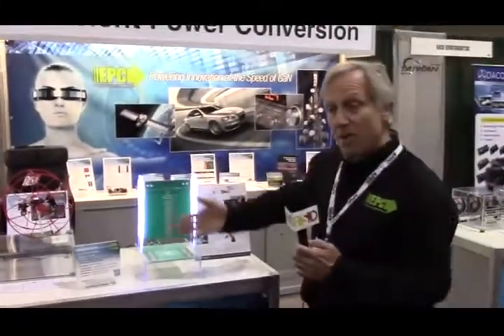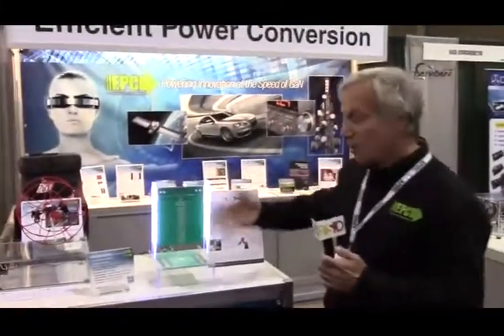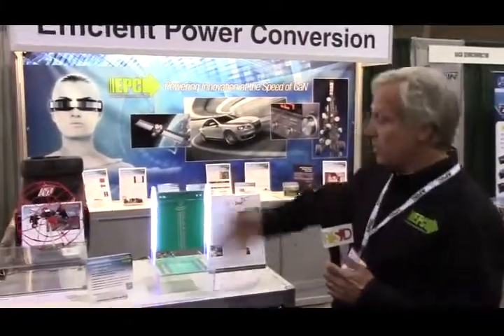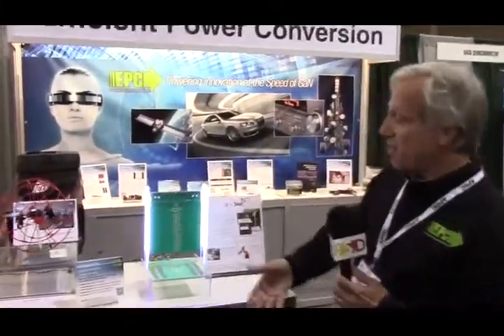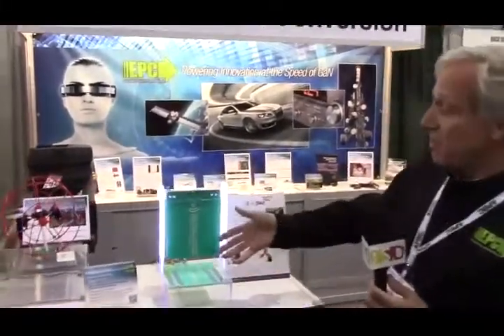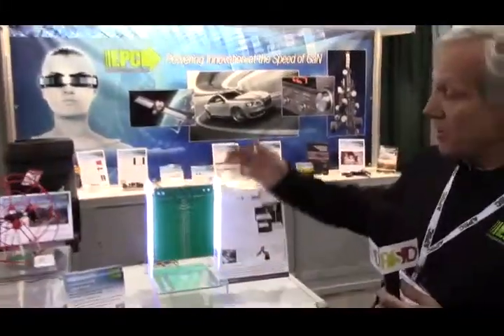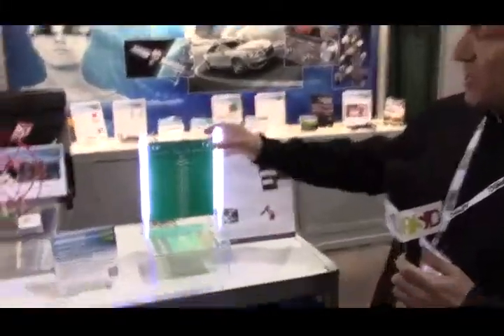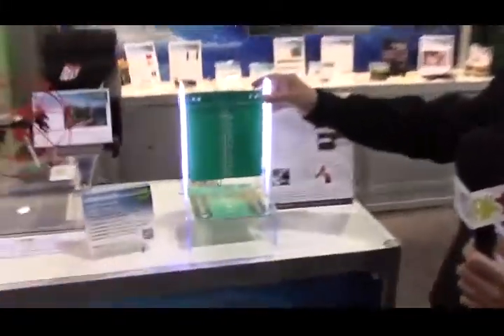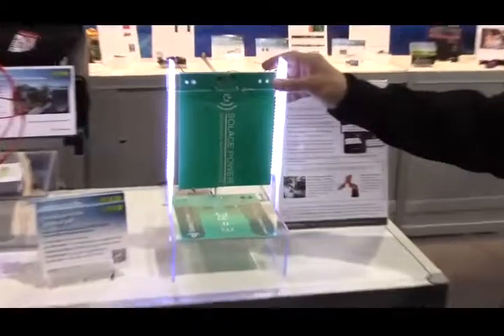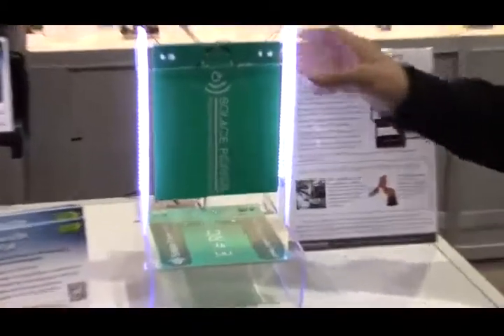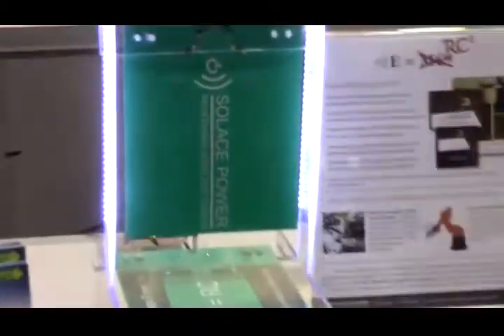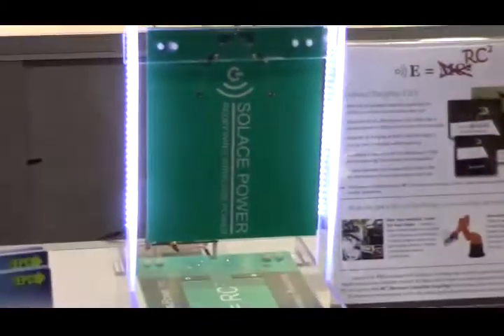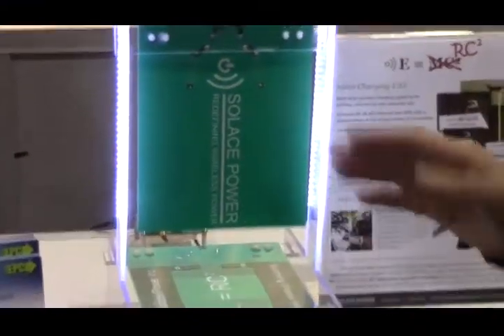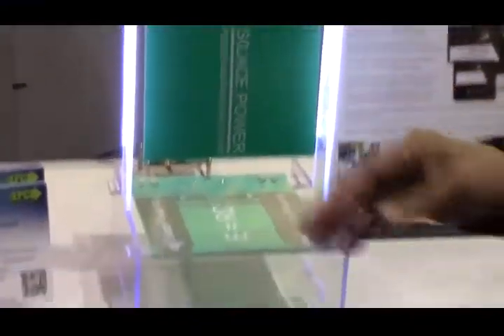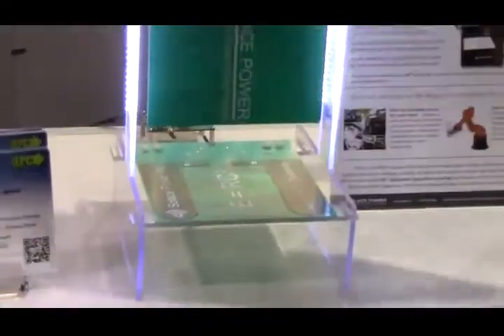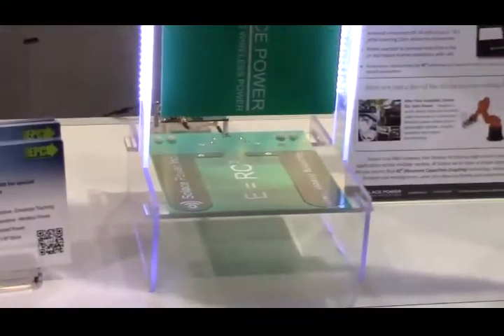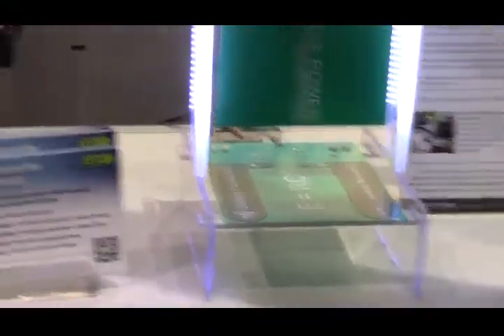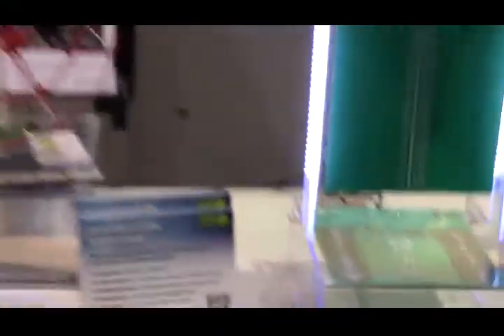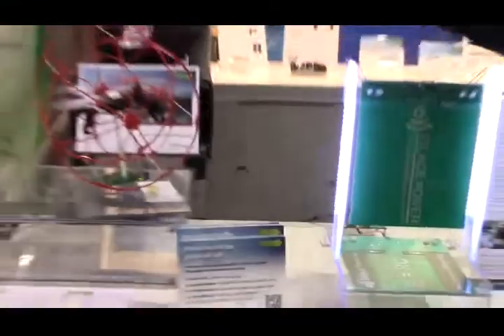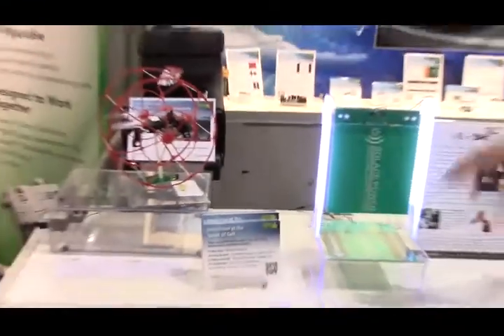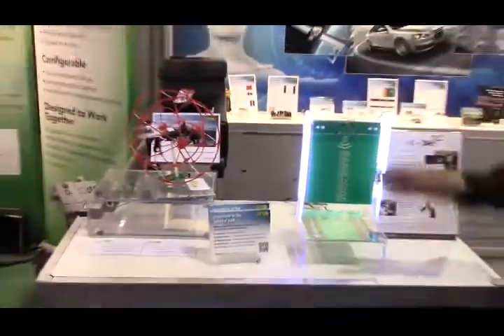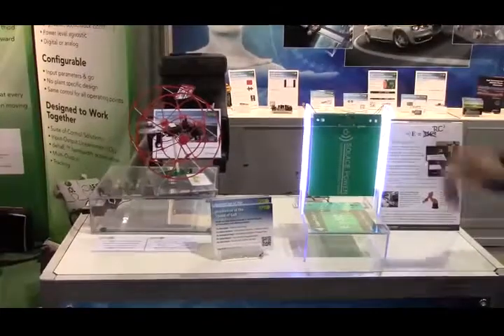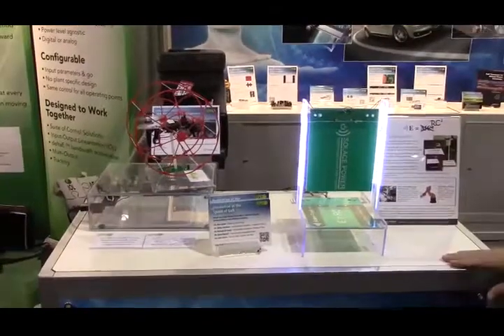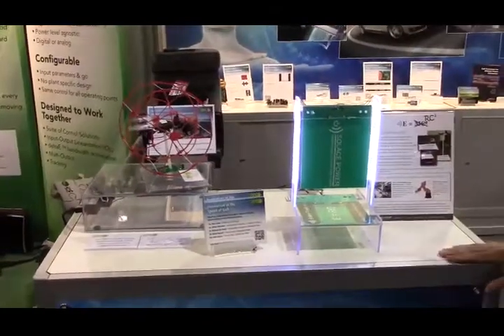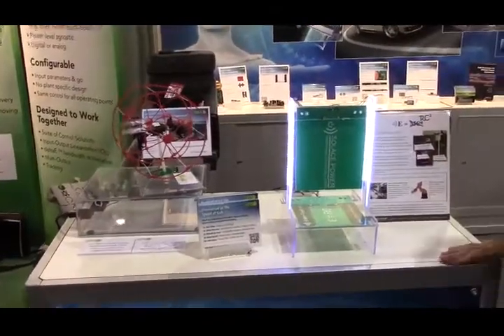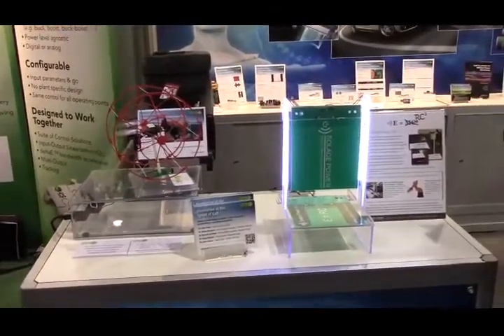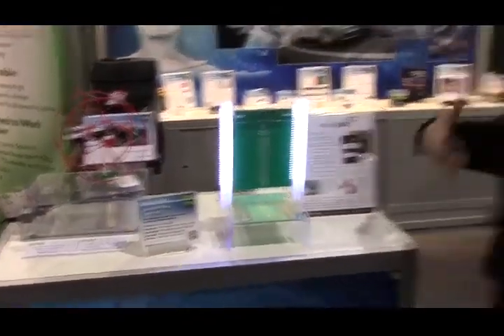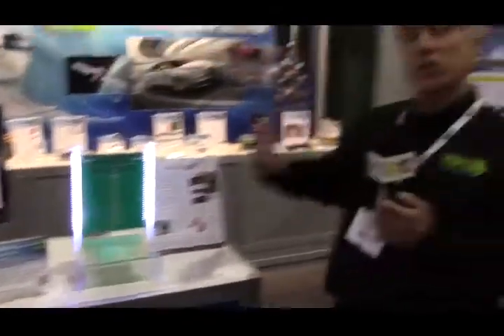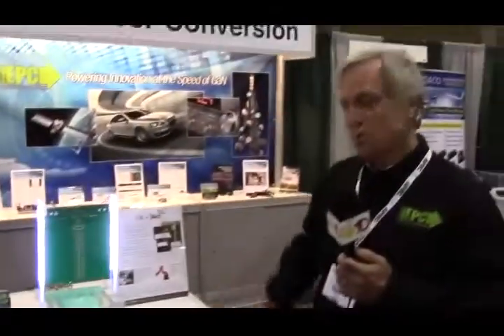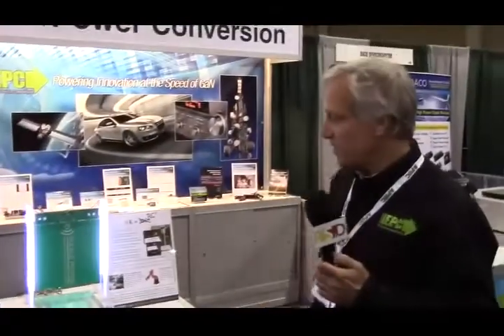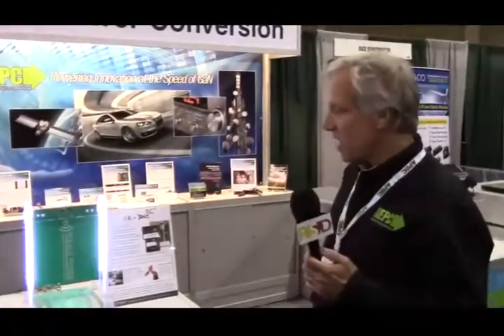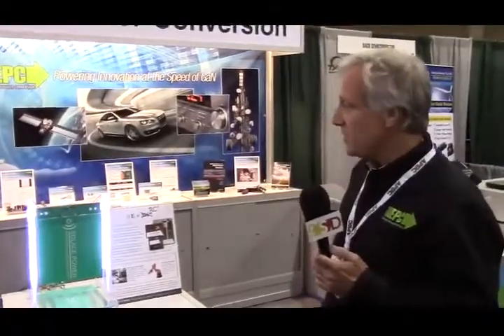Another wireless power example here — this is for soldier systems and it can transfer a lot of power very quickly wirelessly, so soldiers can be recharged when they sit in their Humvees.